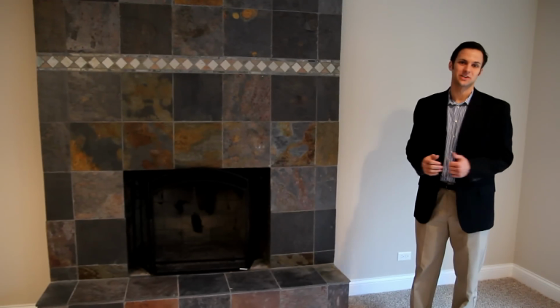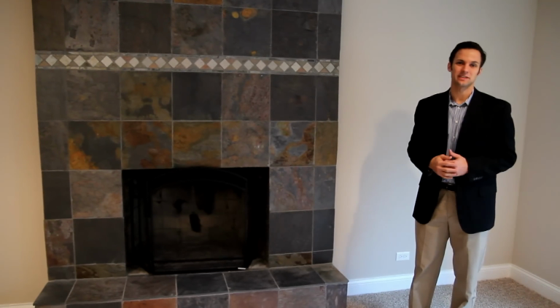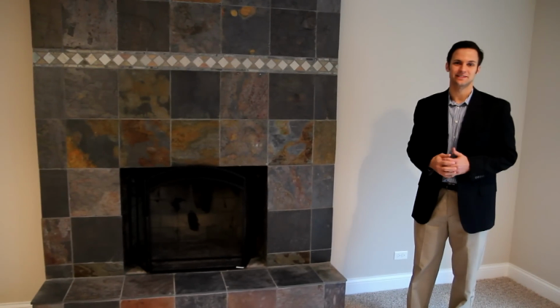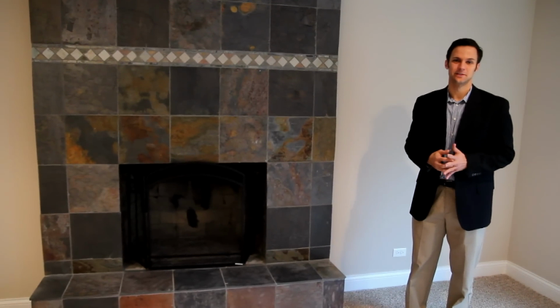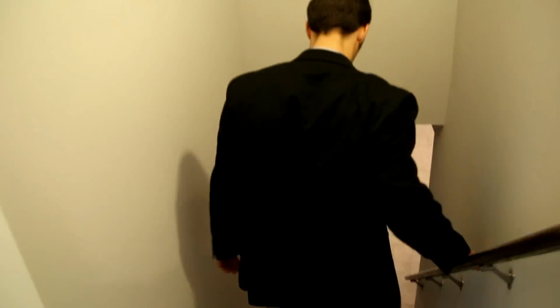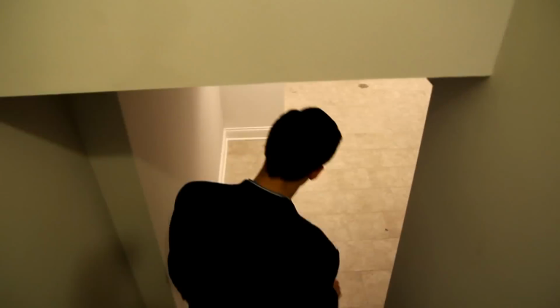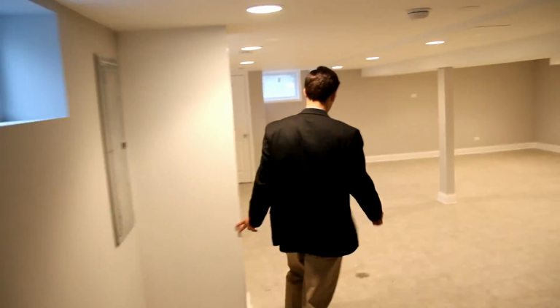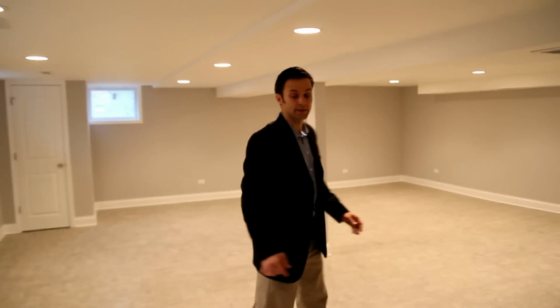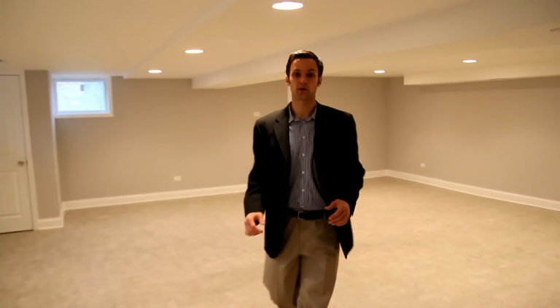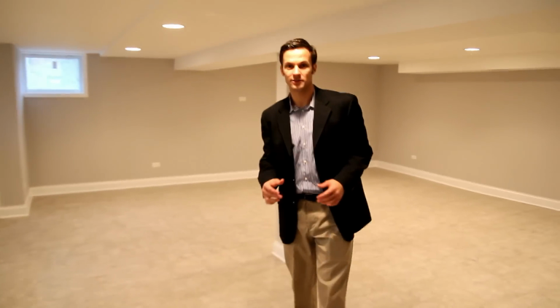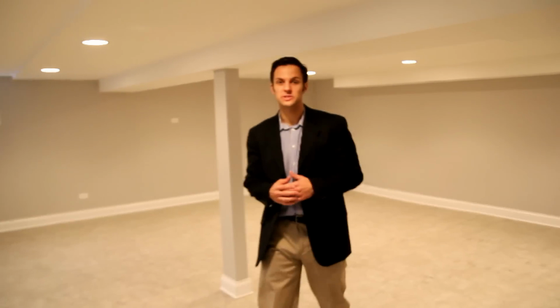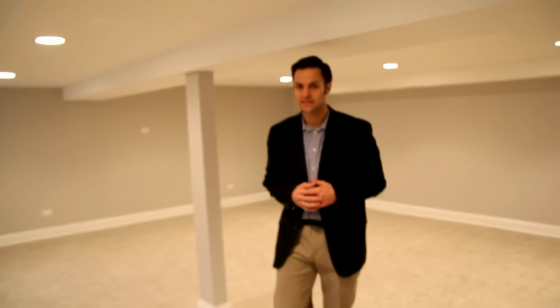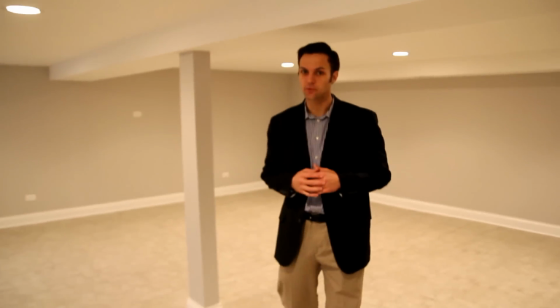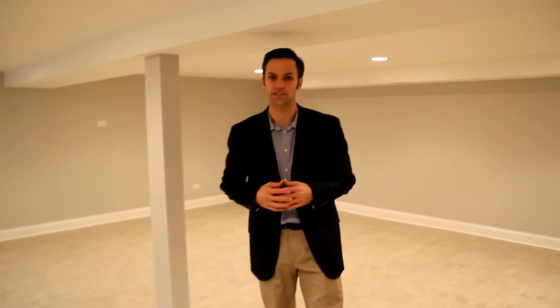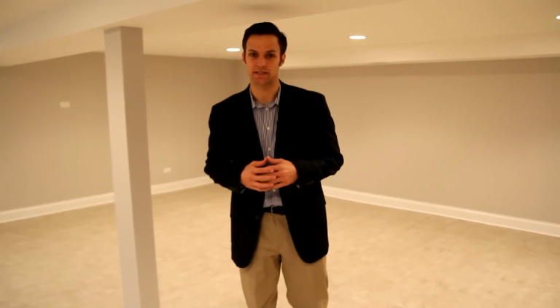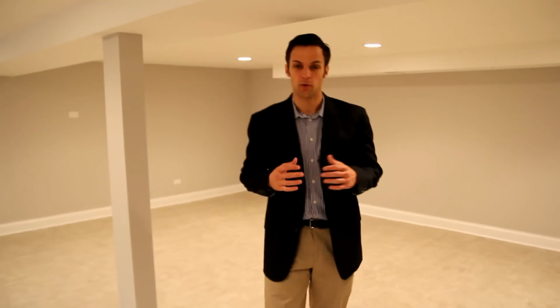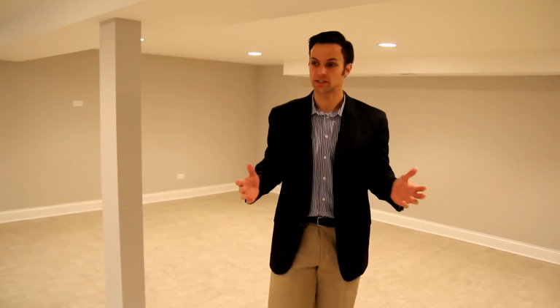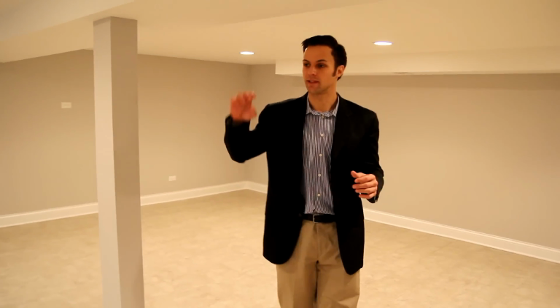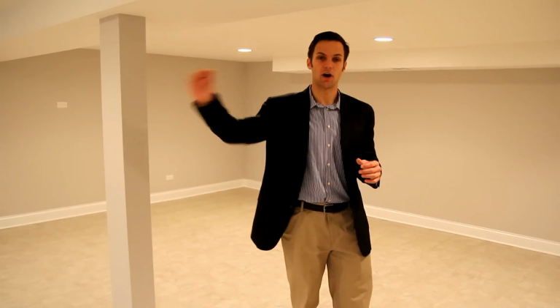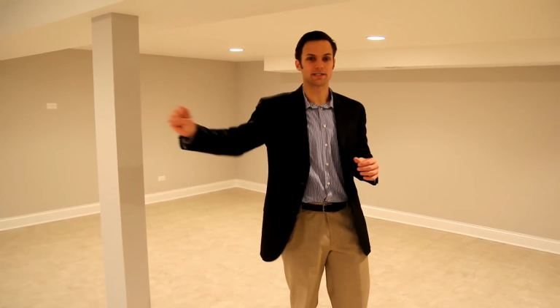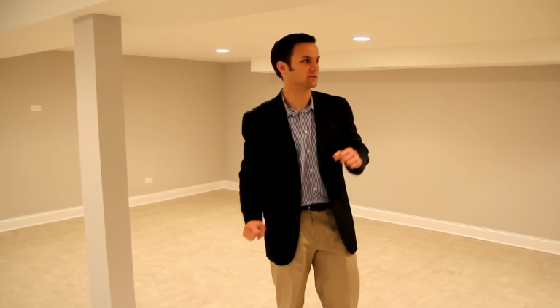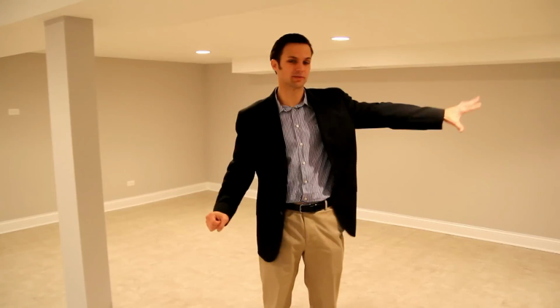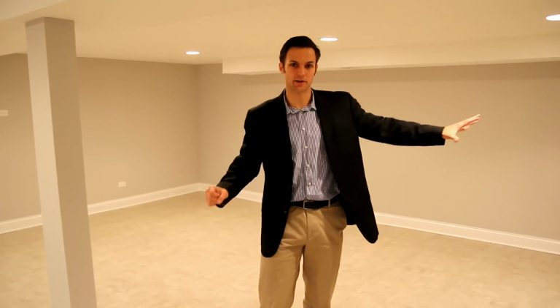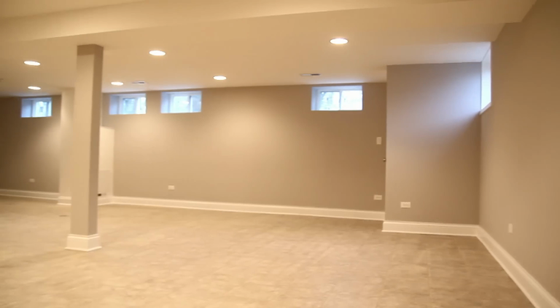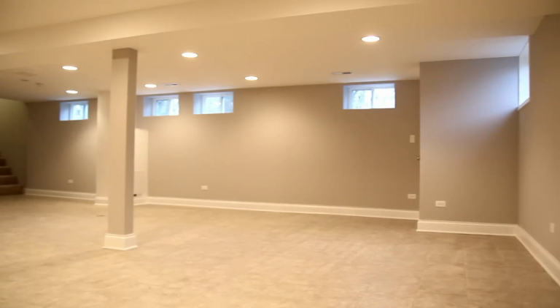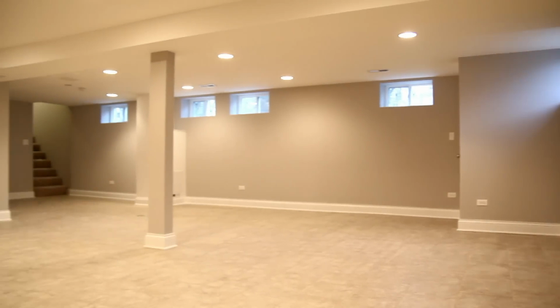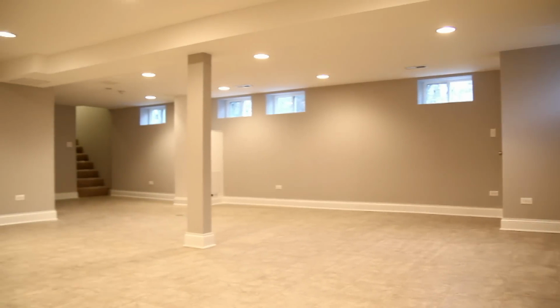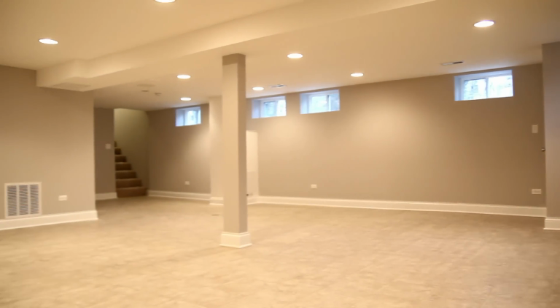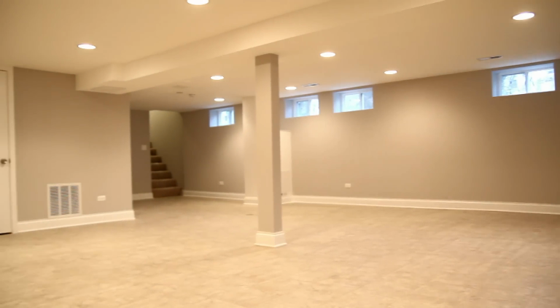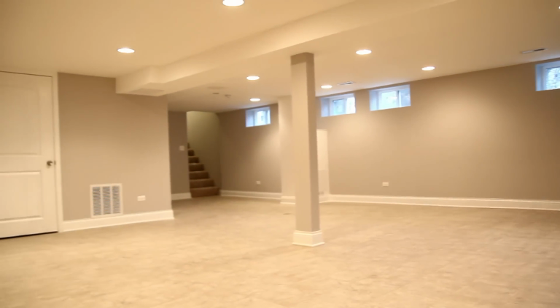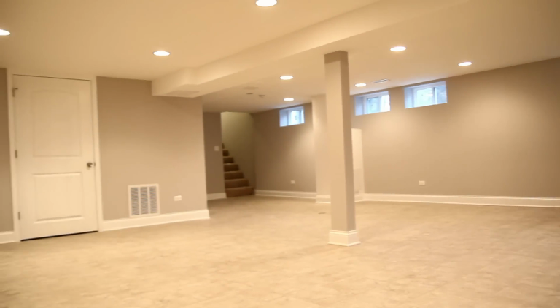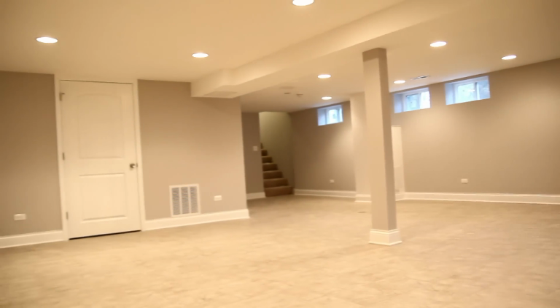Let's go check out the basement downstairs. For these Homewood quad doubles, we always do our best to get rid of wasted laundry space. When we first get them, the laundry is on one side and the utility room is on the other. We reverse that, put it all together, and open it up to give you as much space as possible.